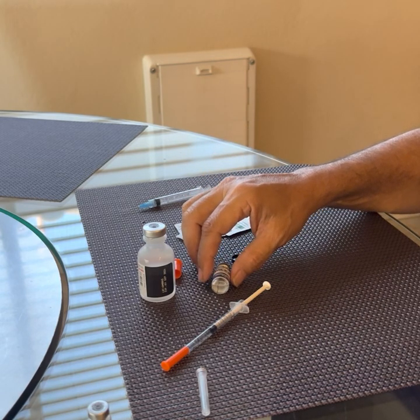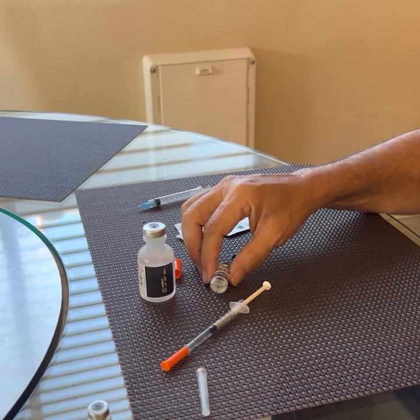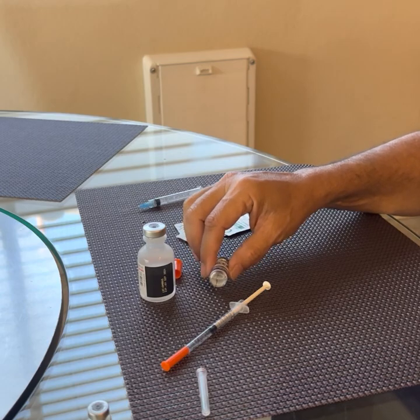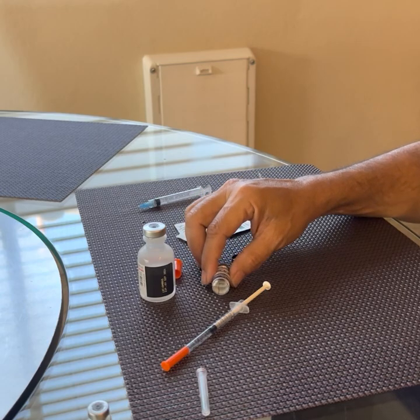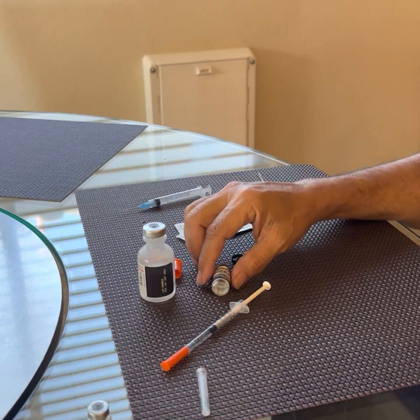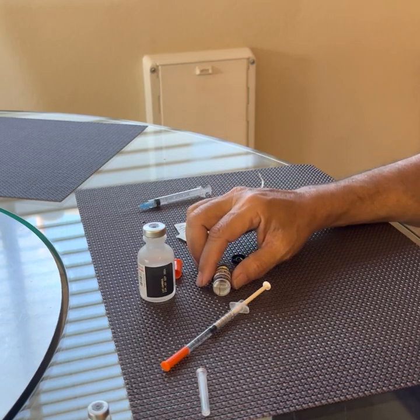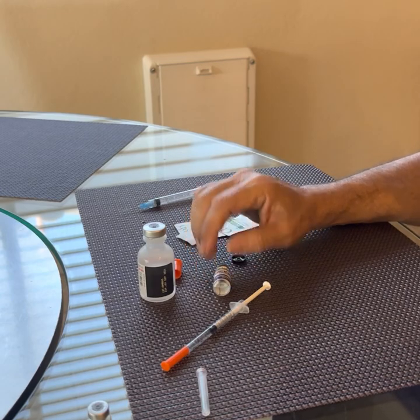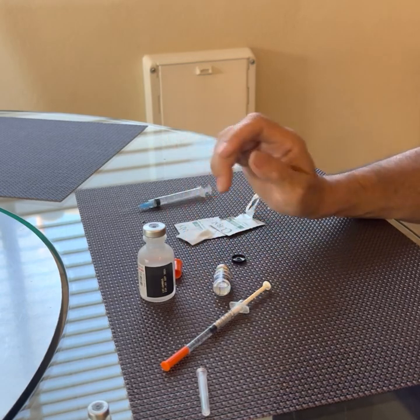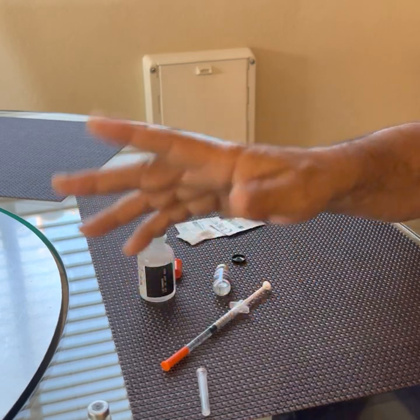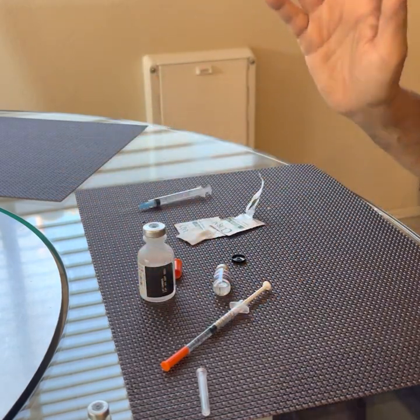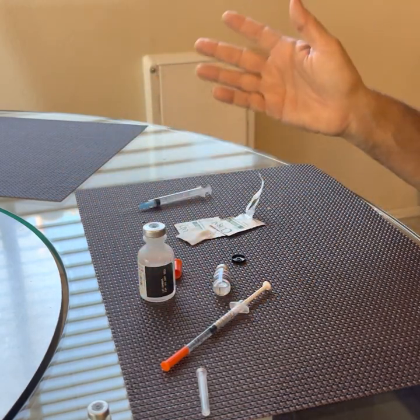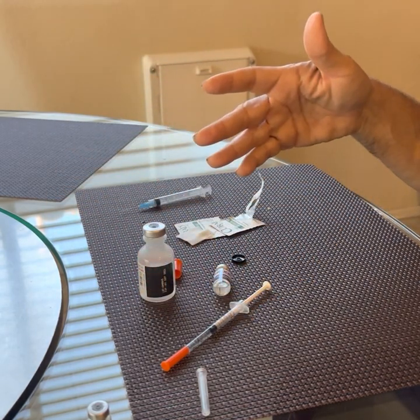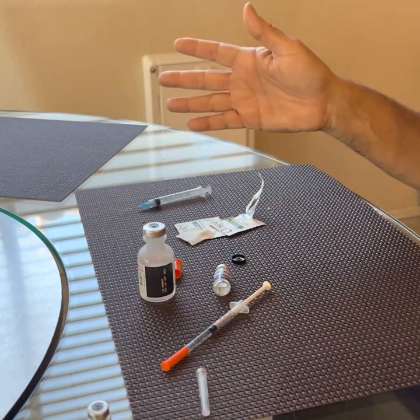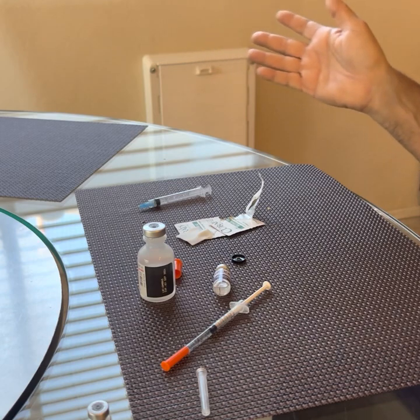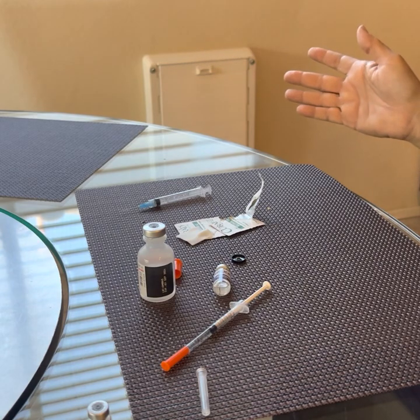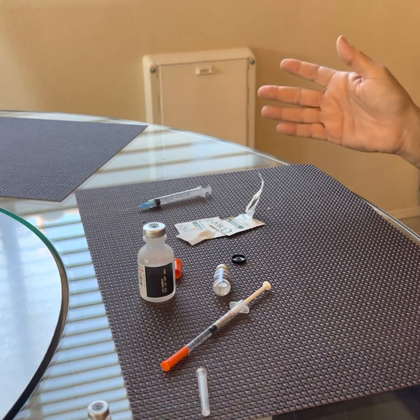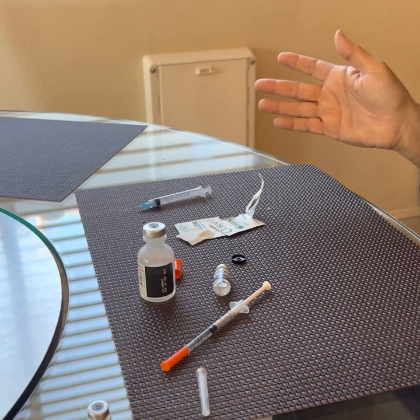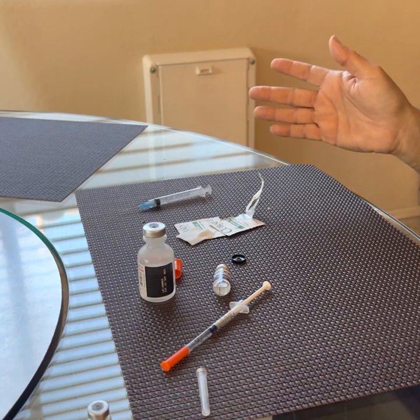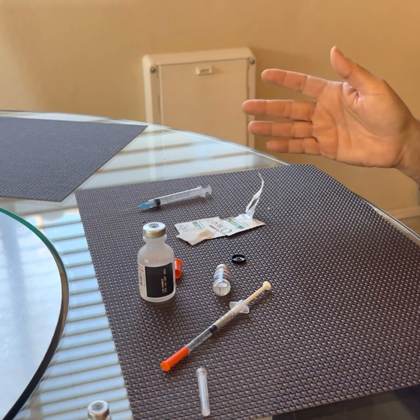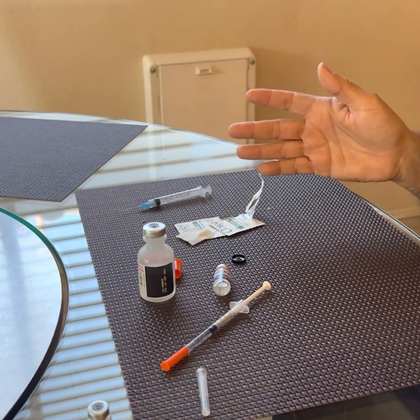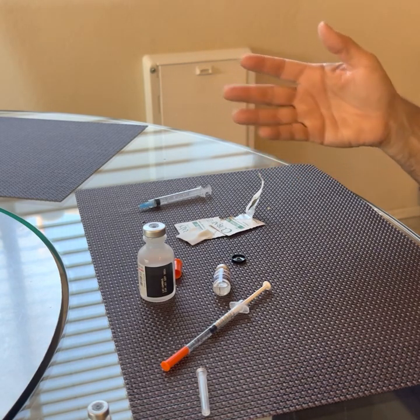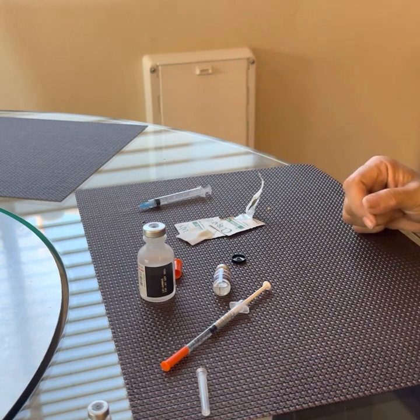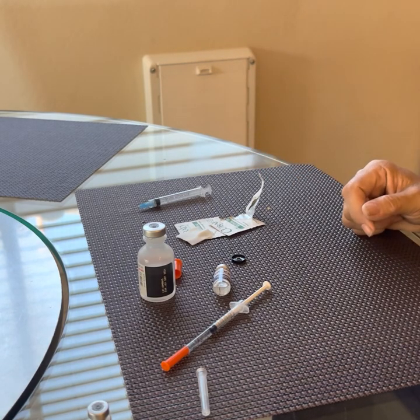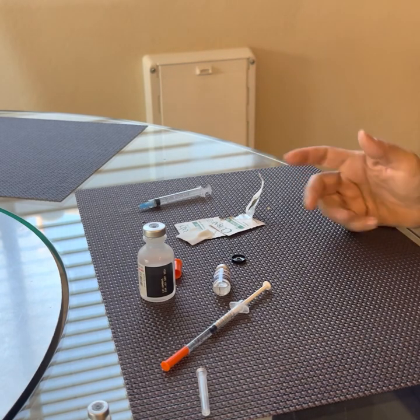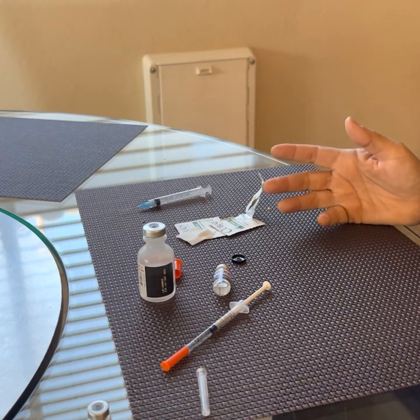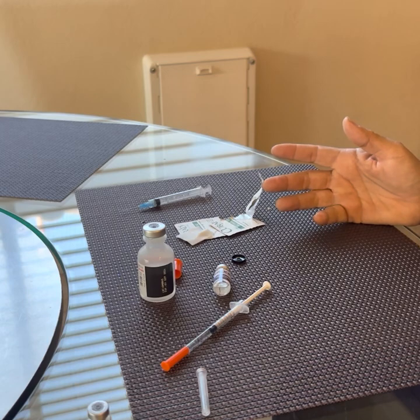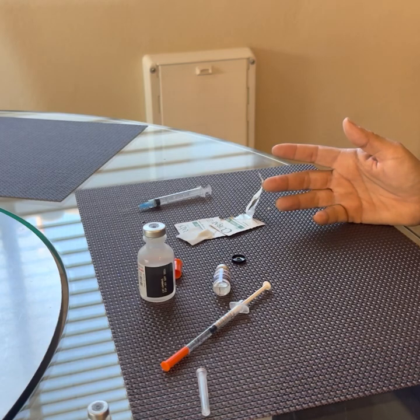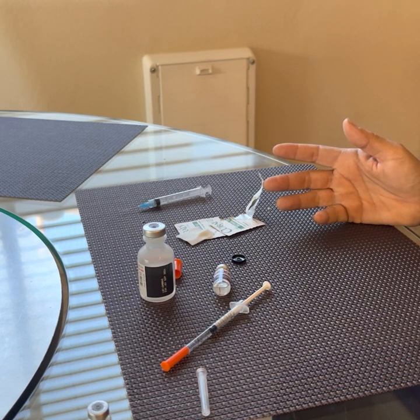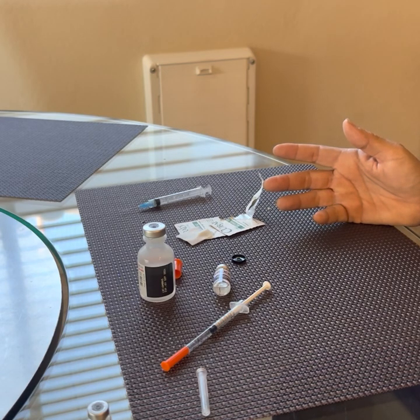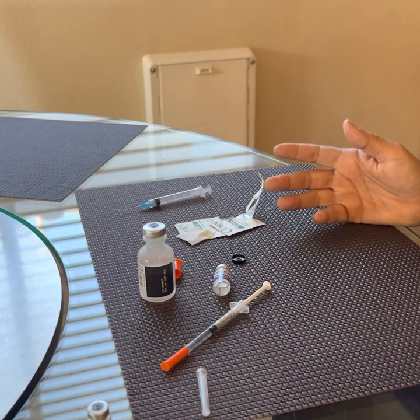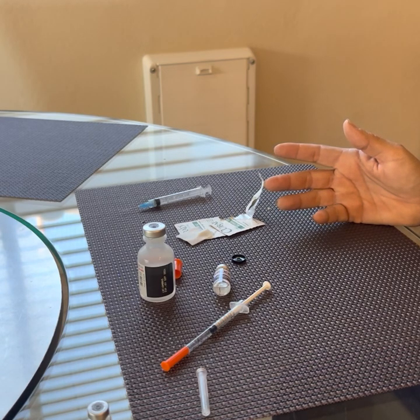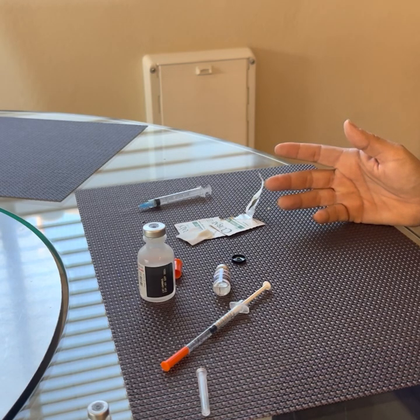You always have to refrigerate a reconstituted peptide. You do not want to freeze the reconstituted peptide. However, the dry ones can be frozen in the fridge or even at room temperature. I prefer to store them in the fridge — I figure that's the safest all around.